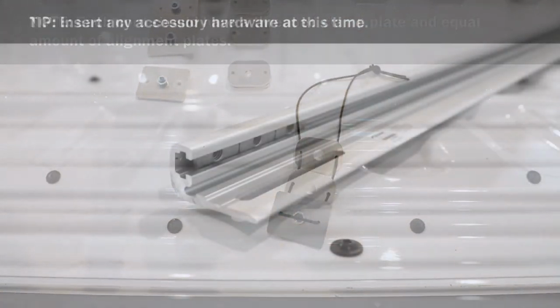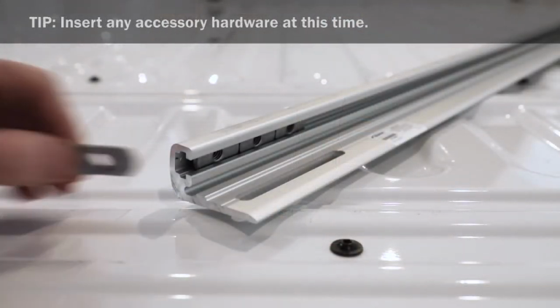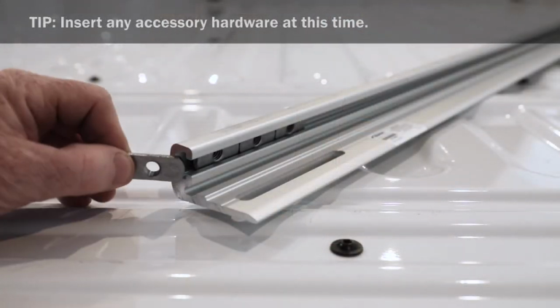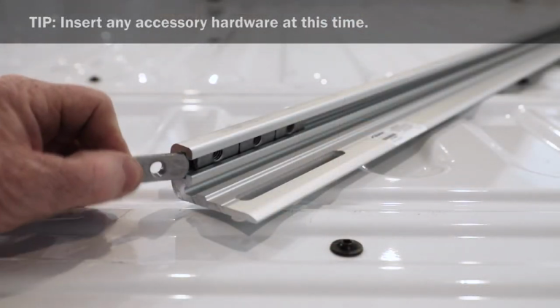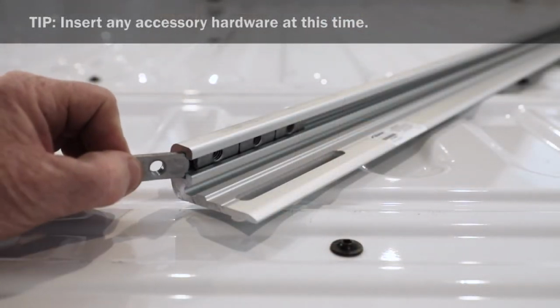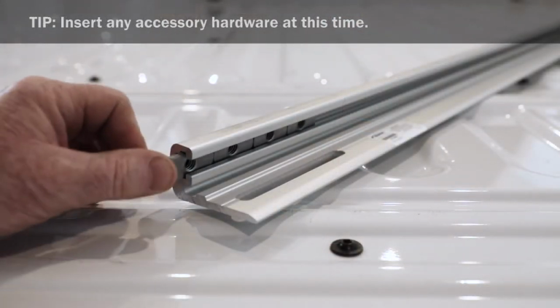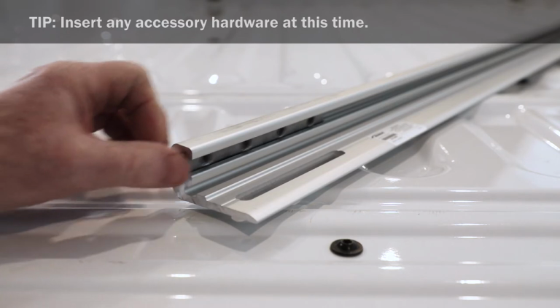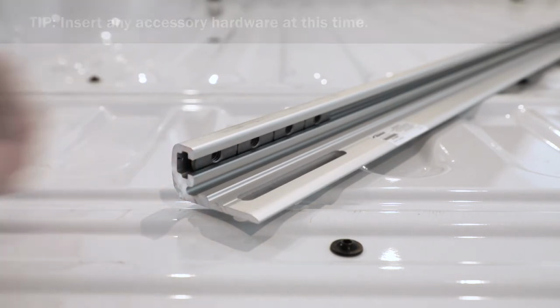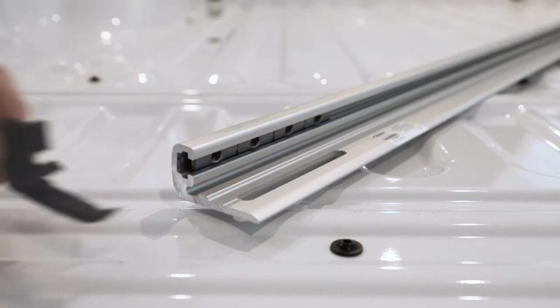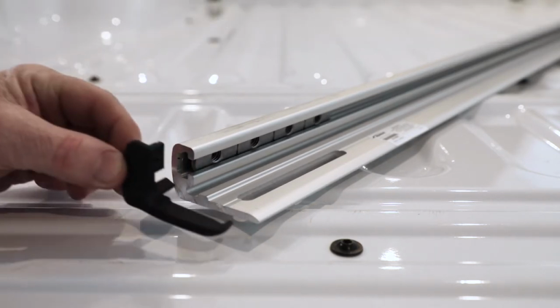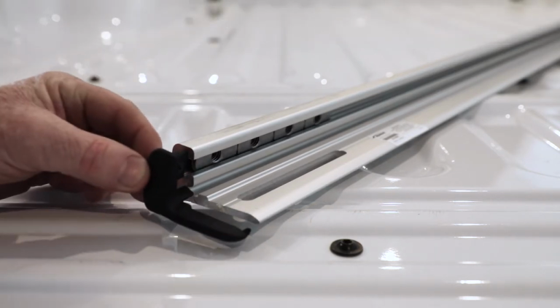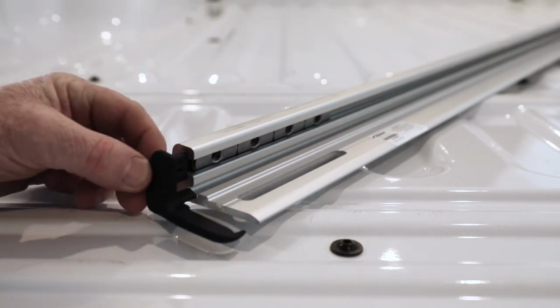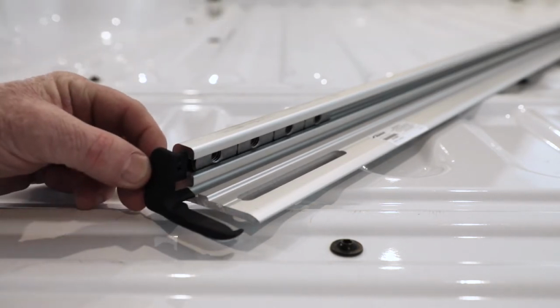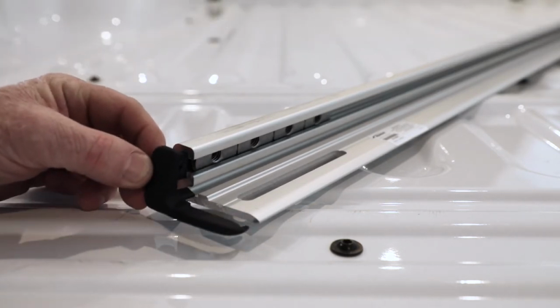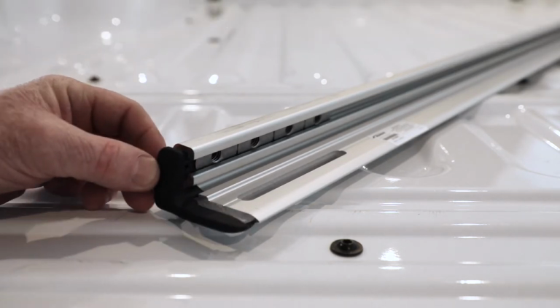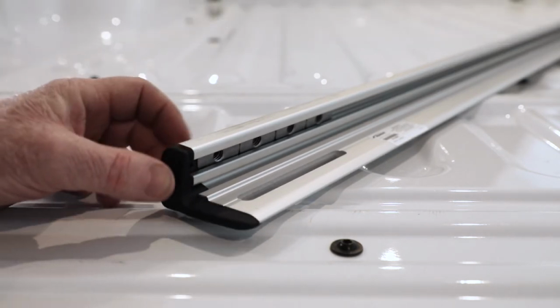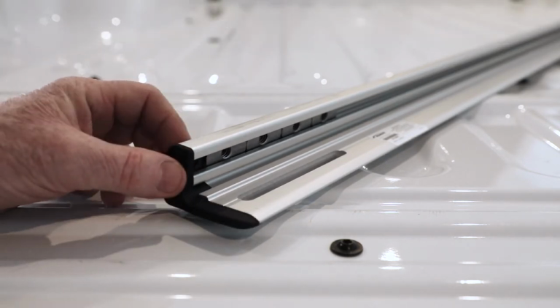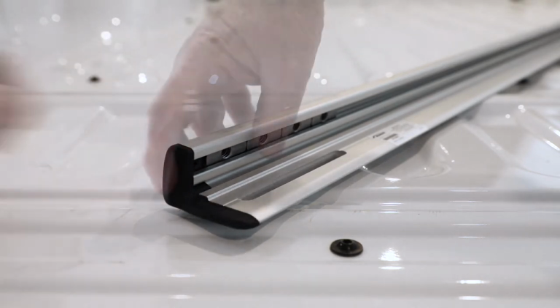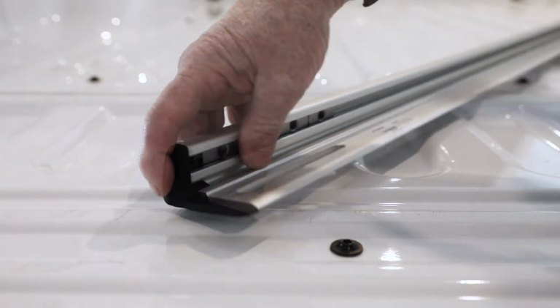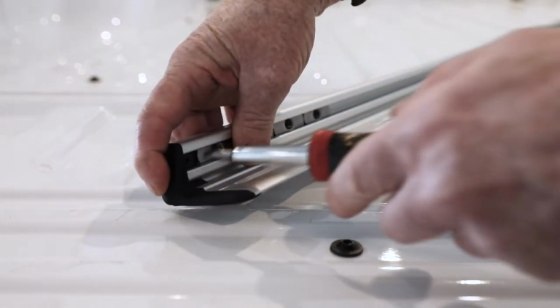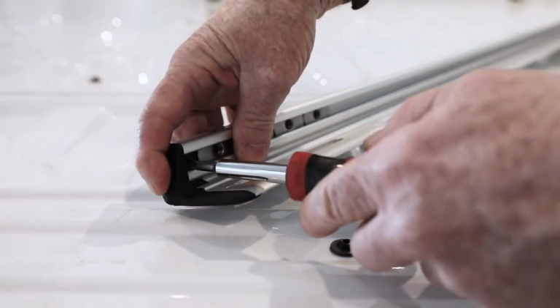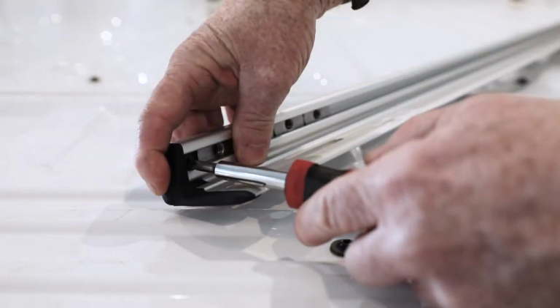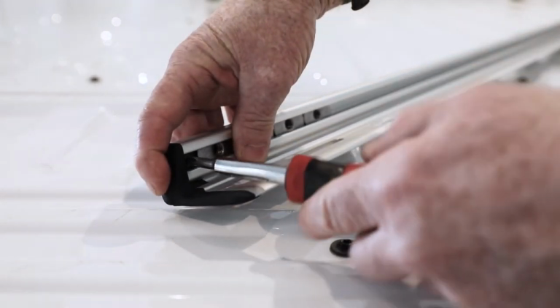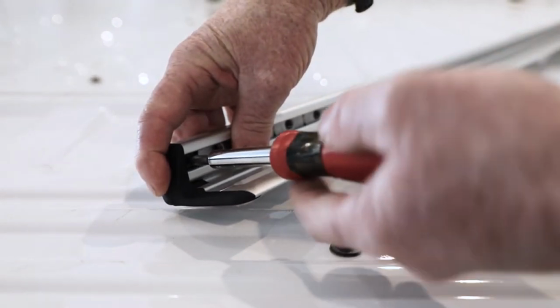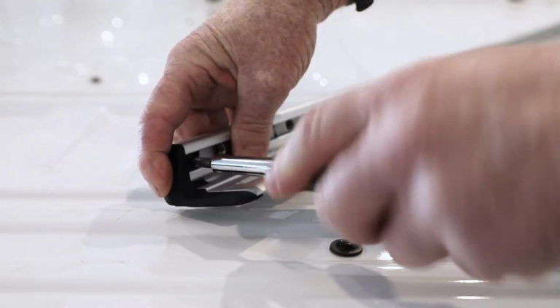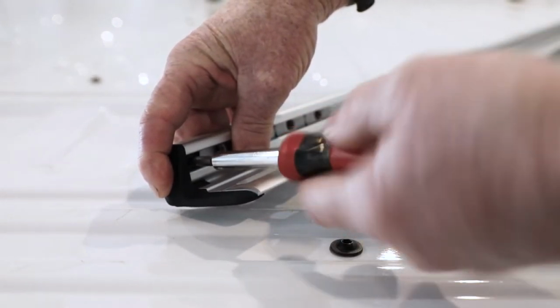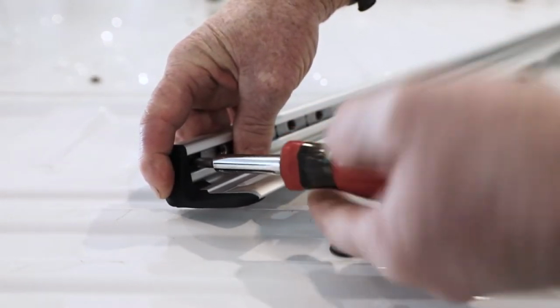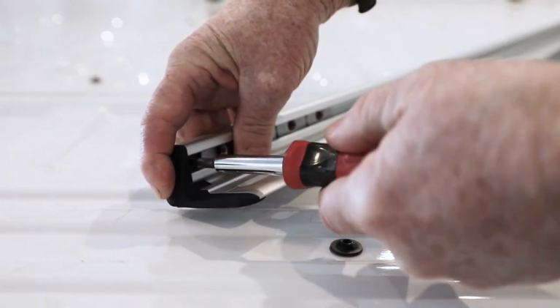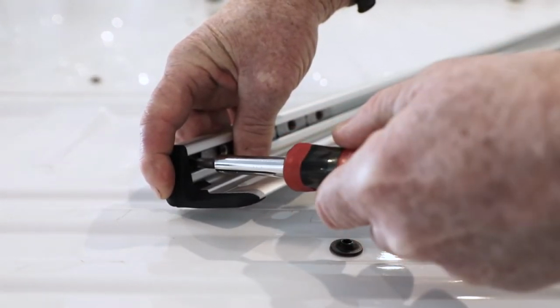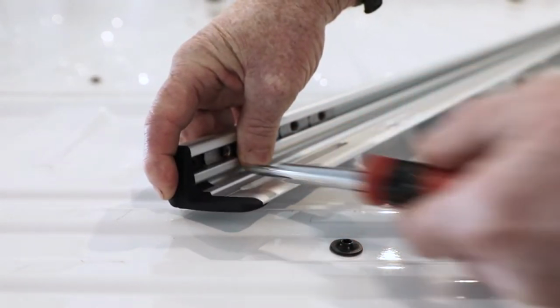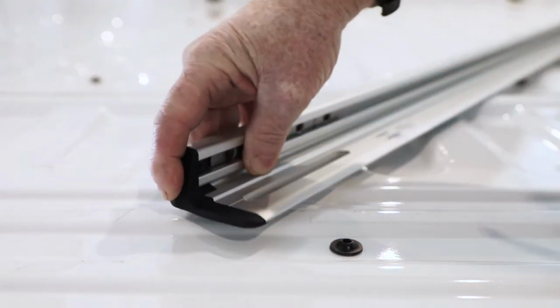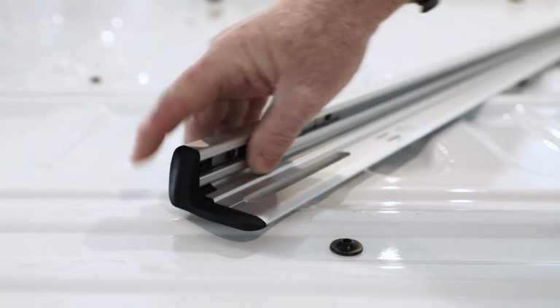Insert channel nuts into rack rail. Insert end caps into both sides of rack rail. Tighten end cap retaining screws. Repeat for remaining rack rail.